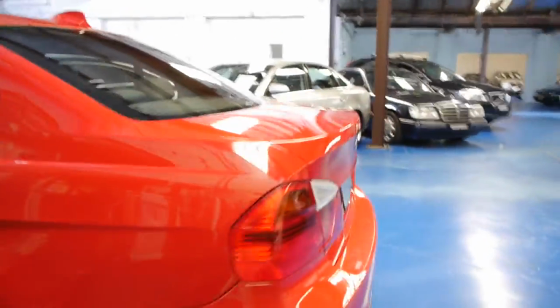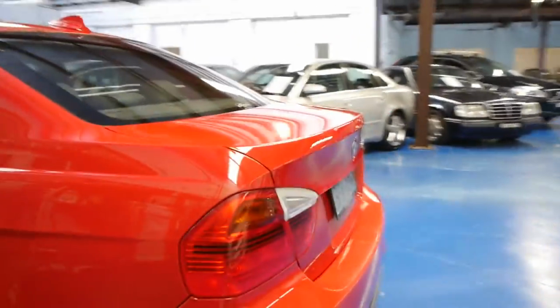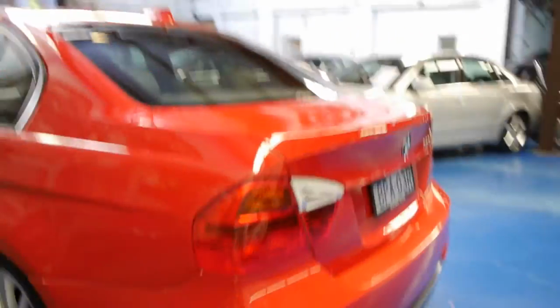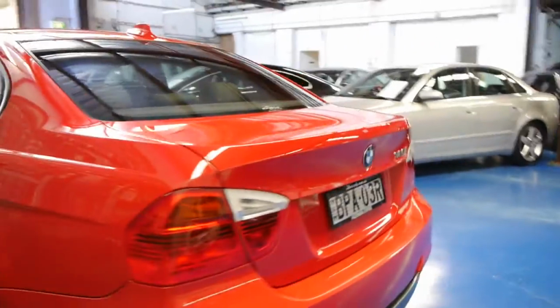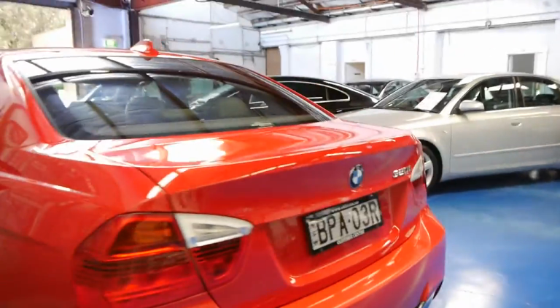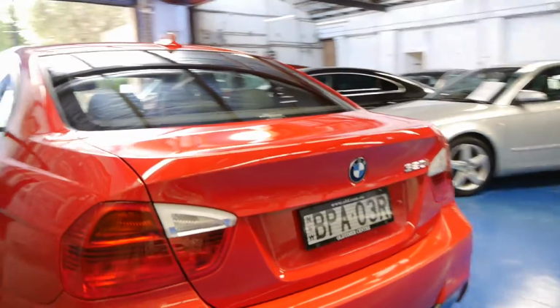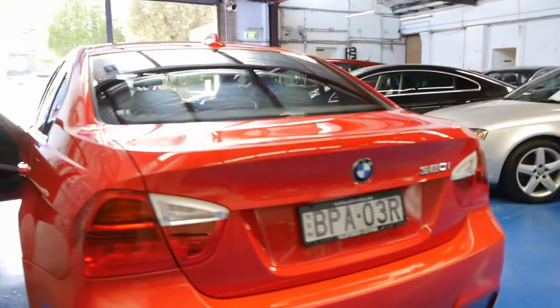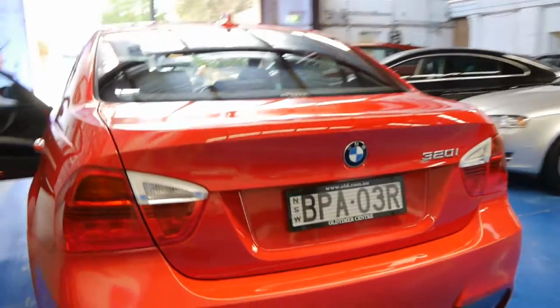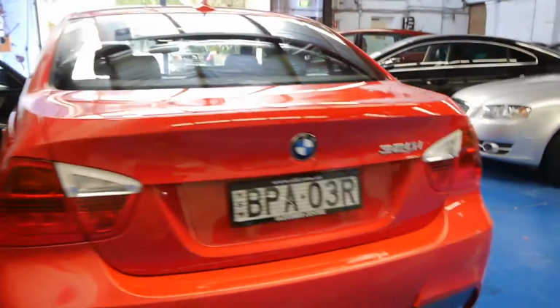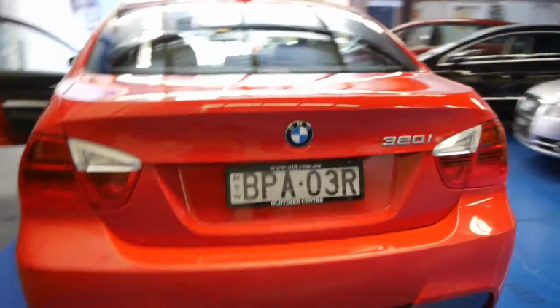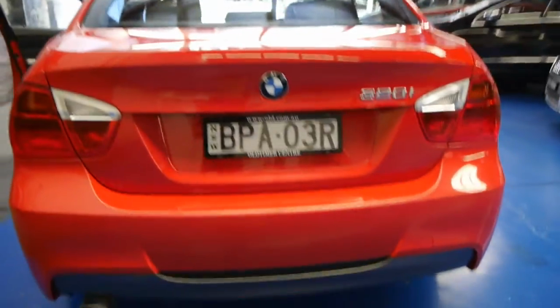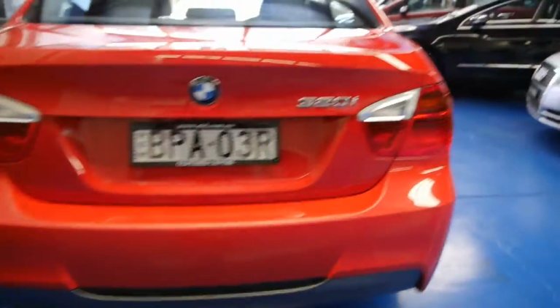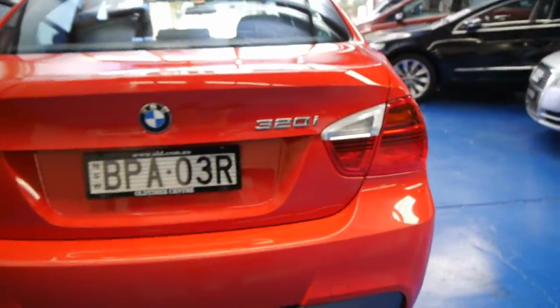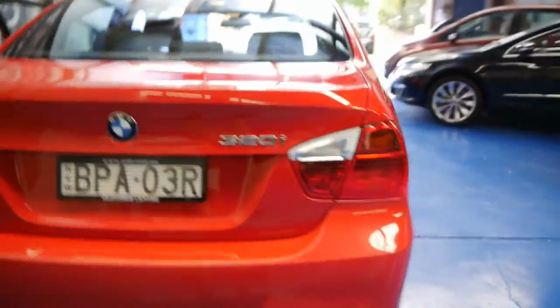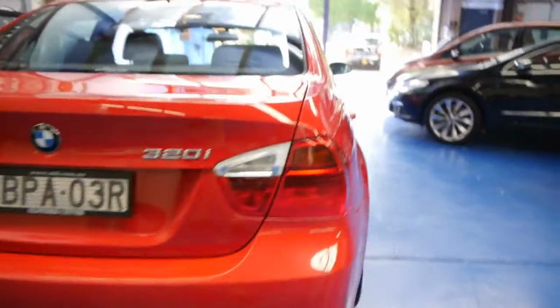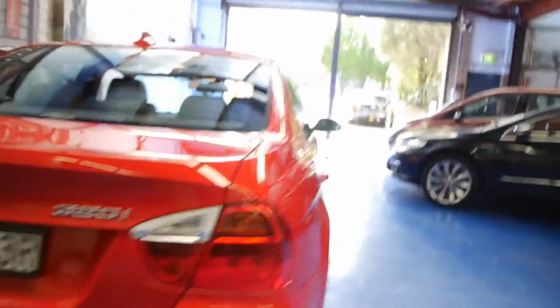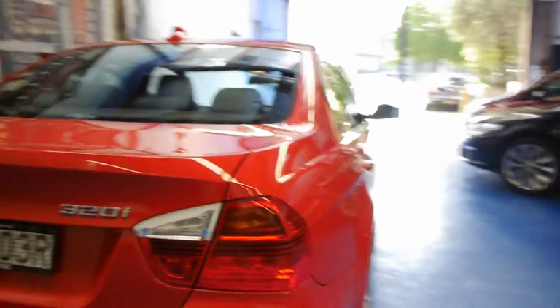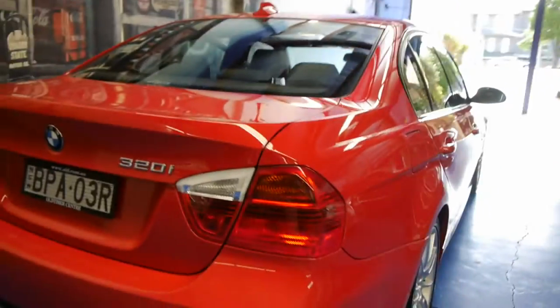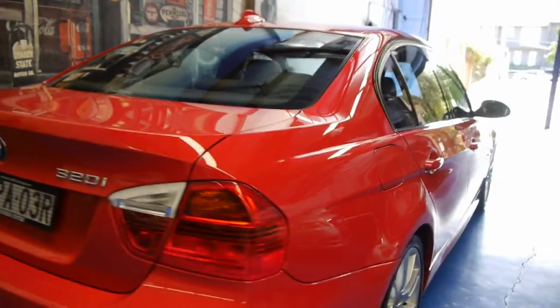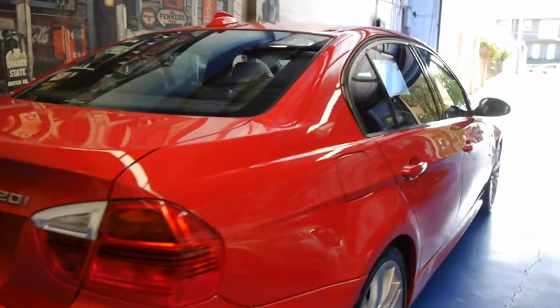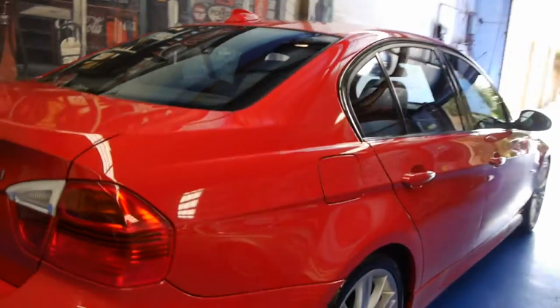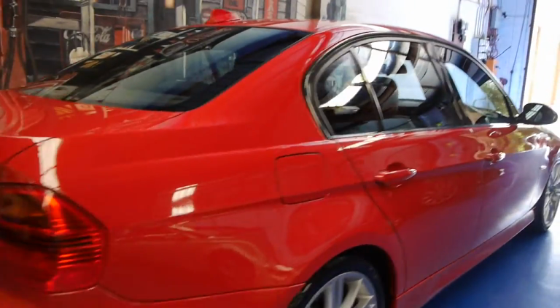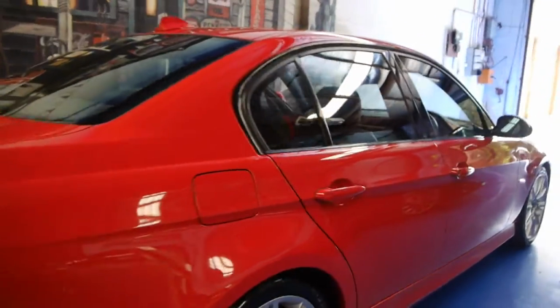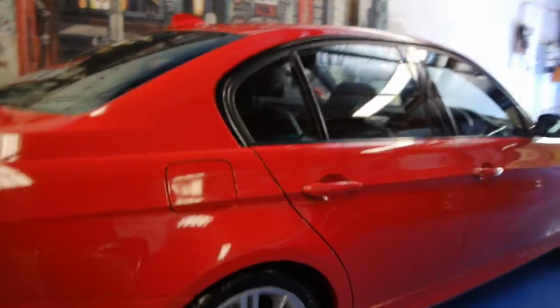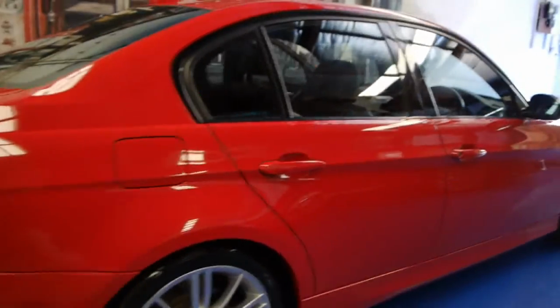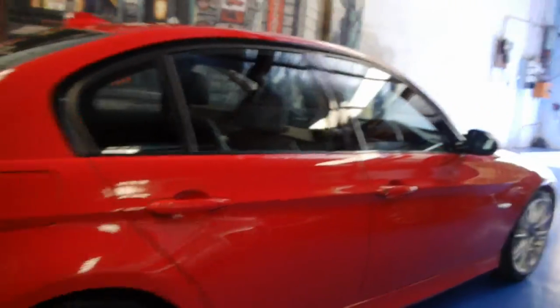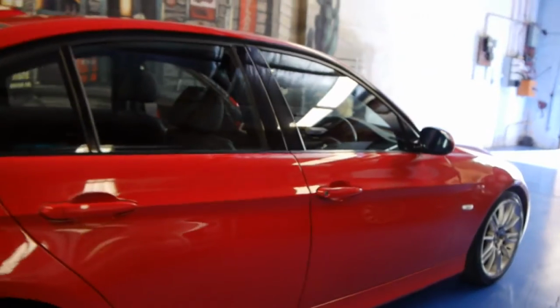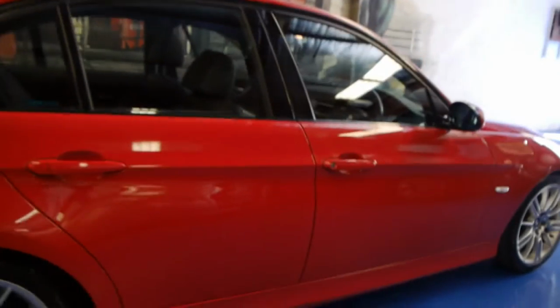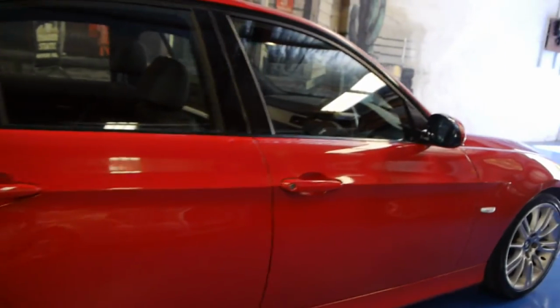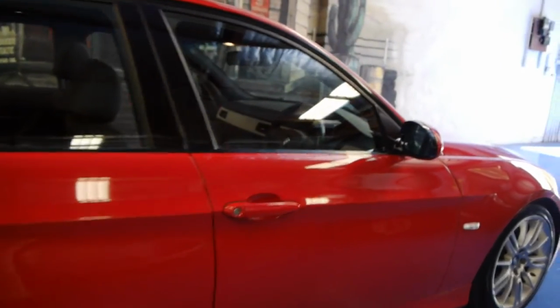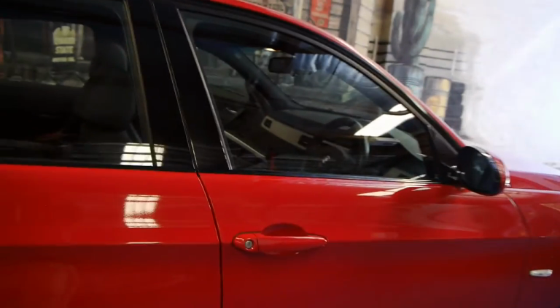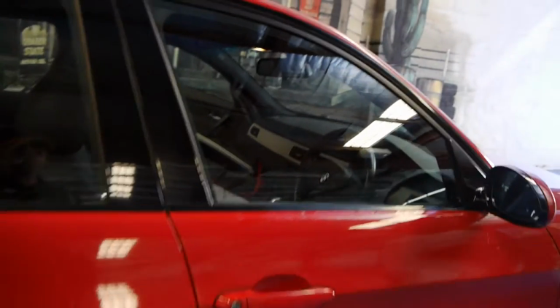So looking around the car, there's very little to spend. There's just your usual sort of marks, stone chips. It looks like it's been a country car, and with 130,000 kilometres in seven or eight years, it does suggest to us that it probably has been.